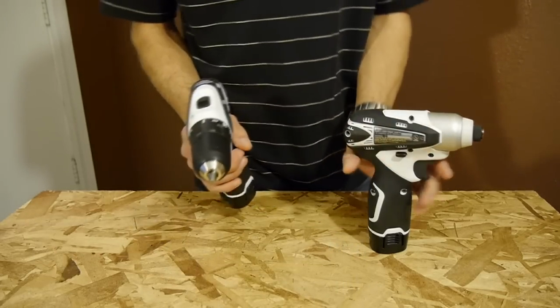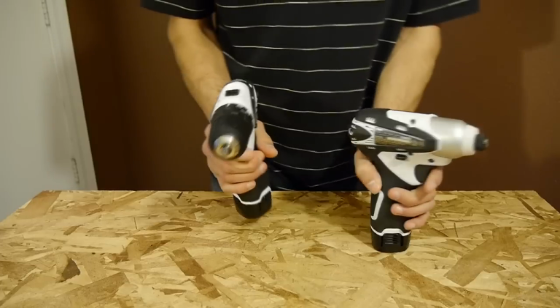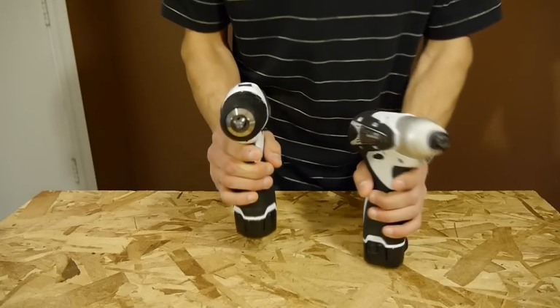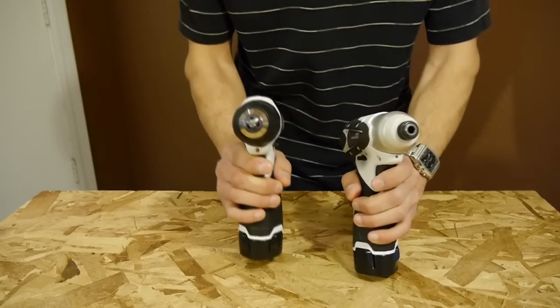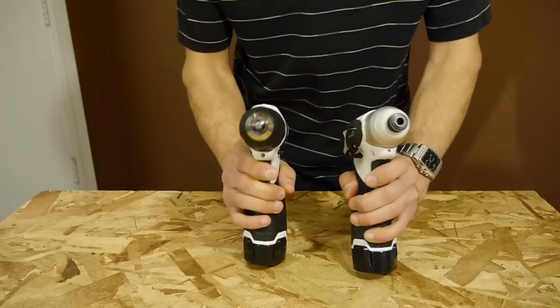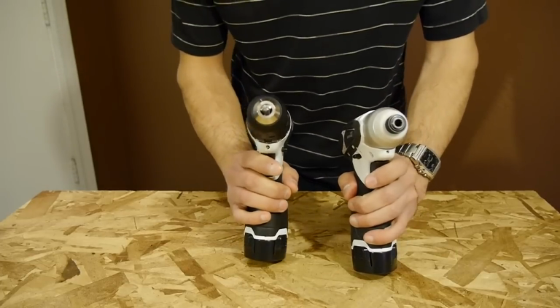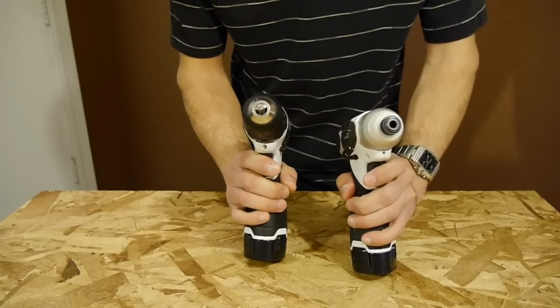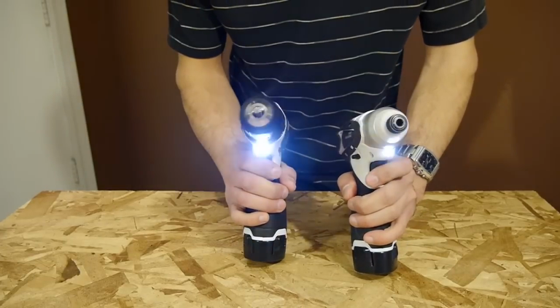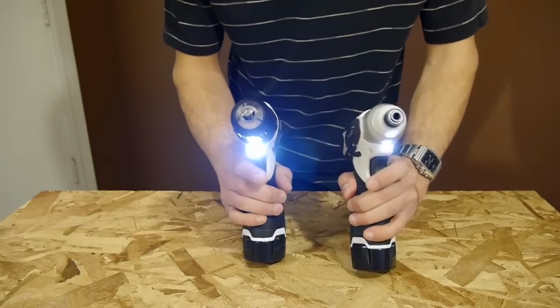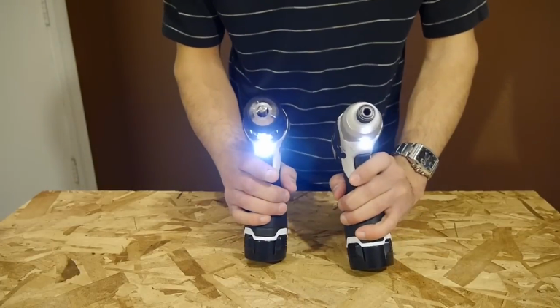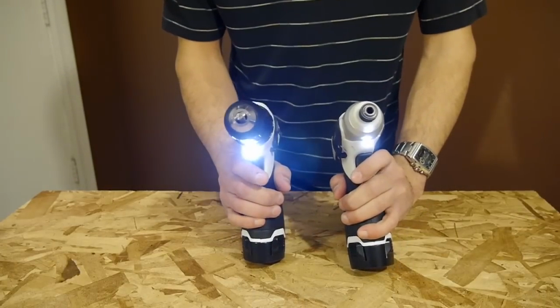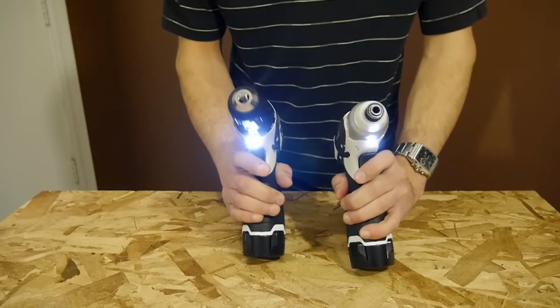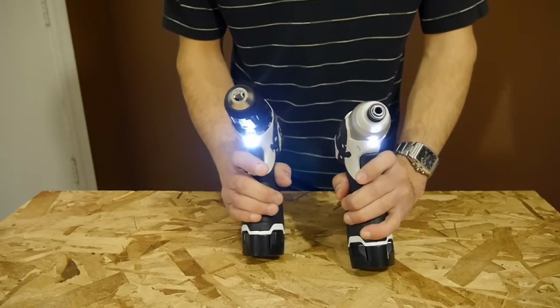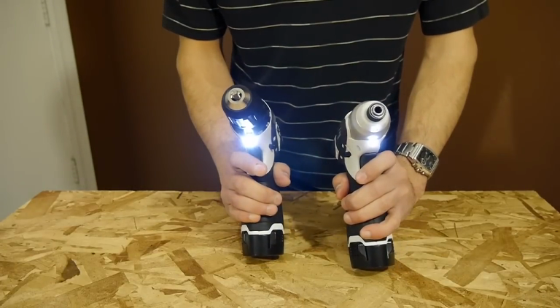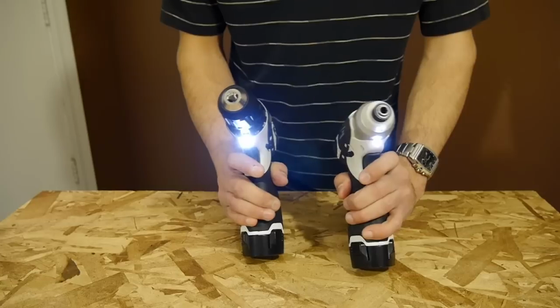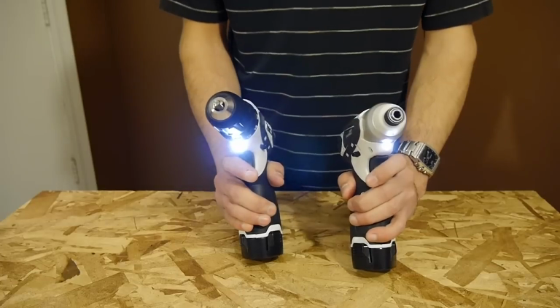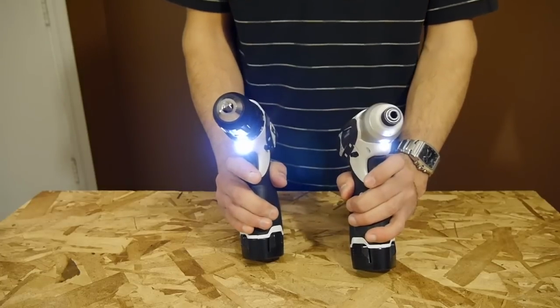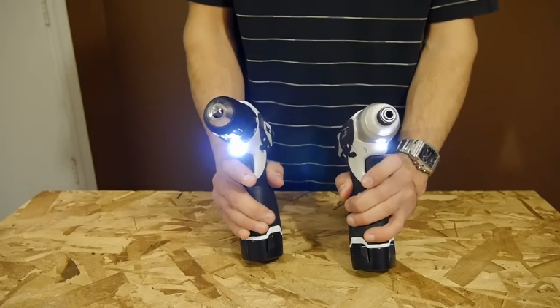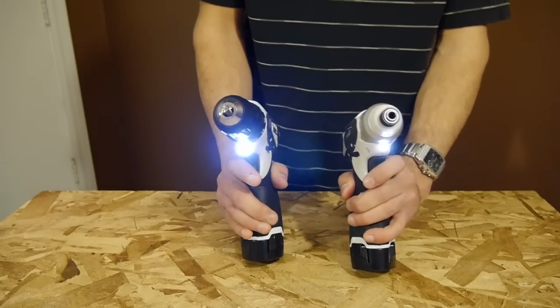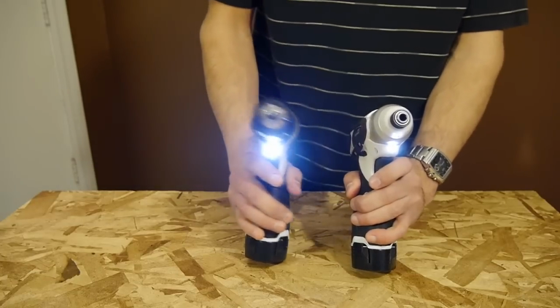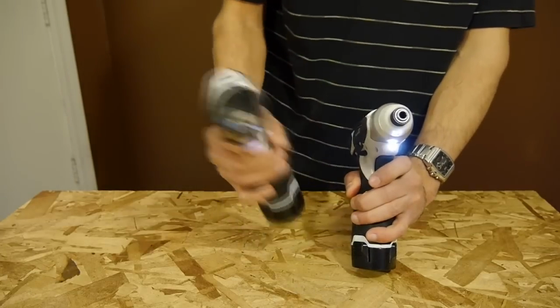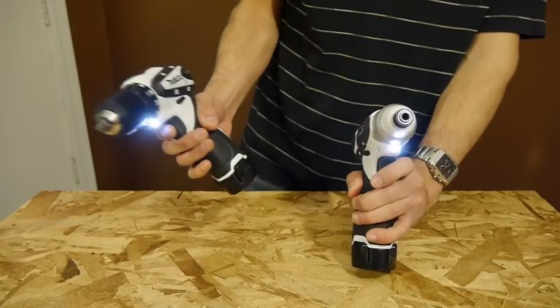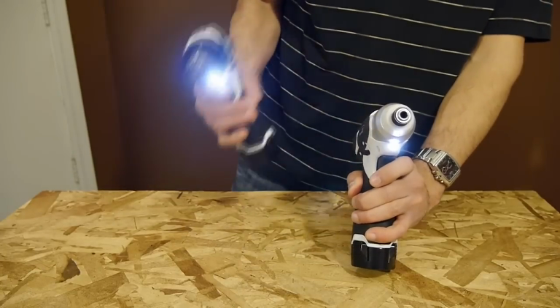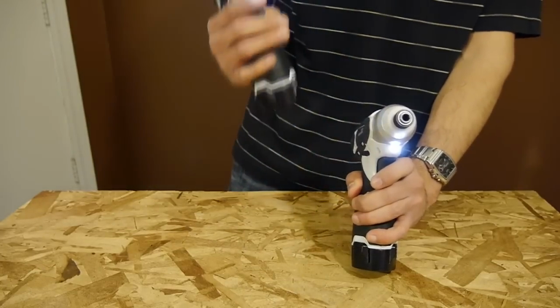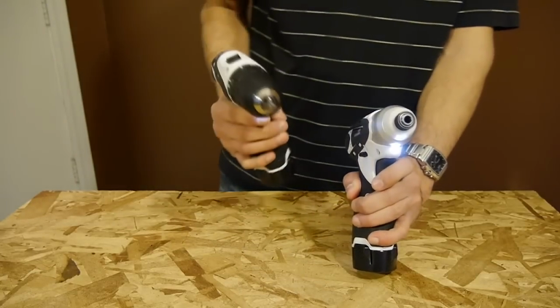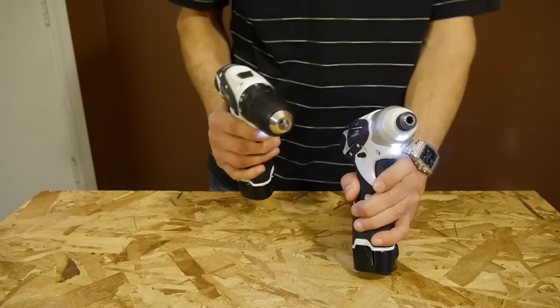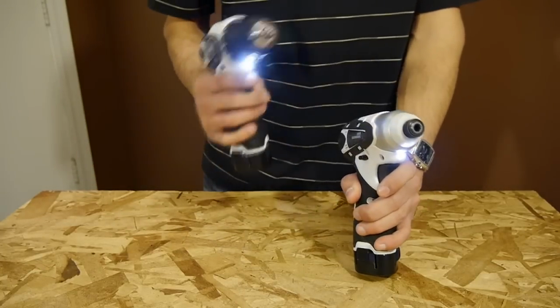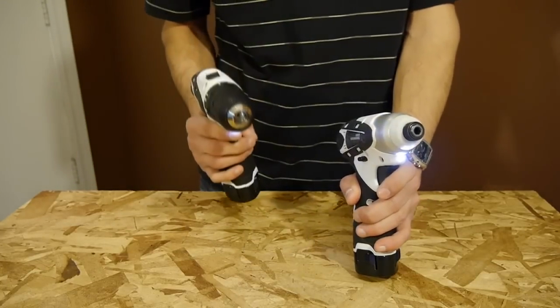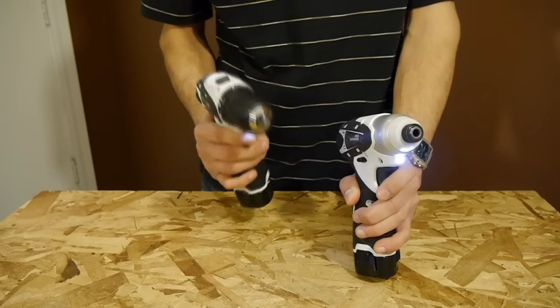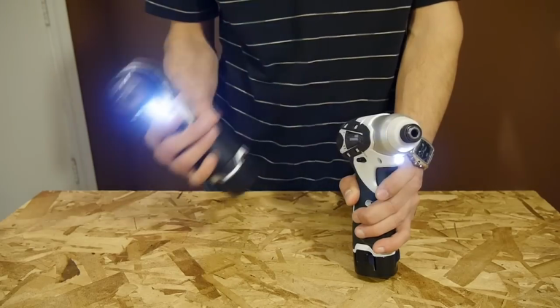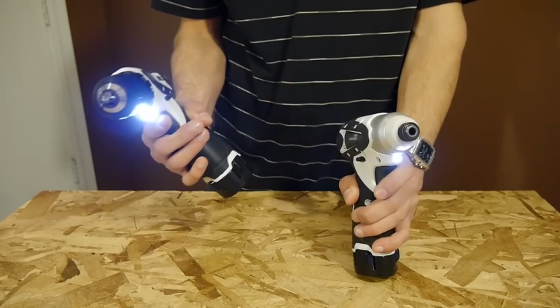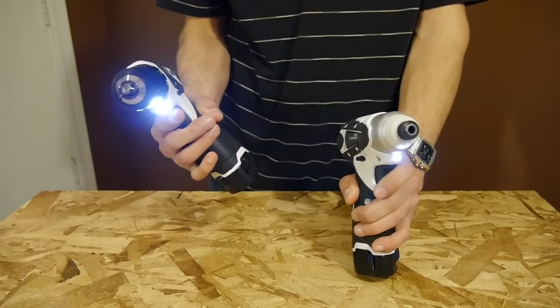Both come with a bright LED light right above the trigger with a 10-second afterglow delay, which is very handy for working in dark areas. This is one of those things you don't know how useful it is until you need it and are working in a poorly lit area.